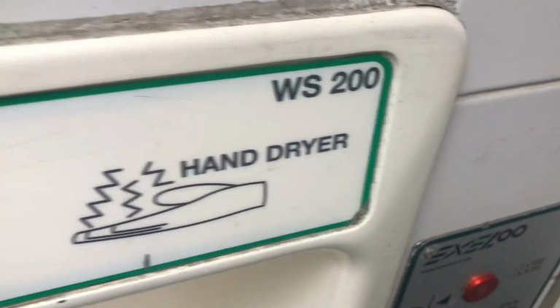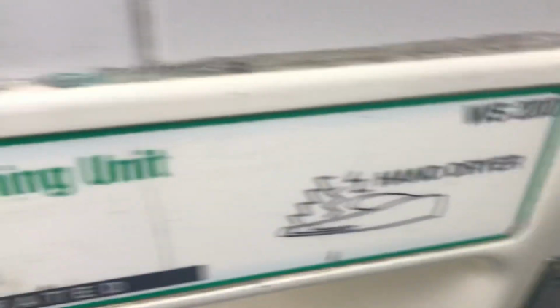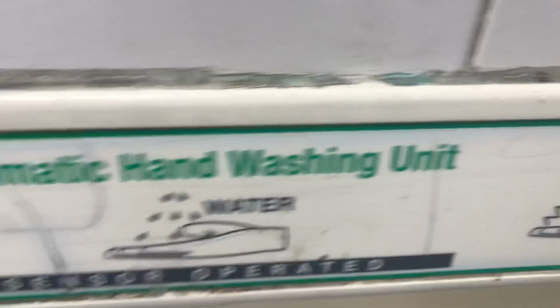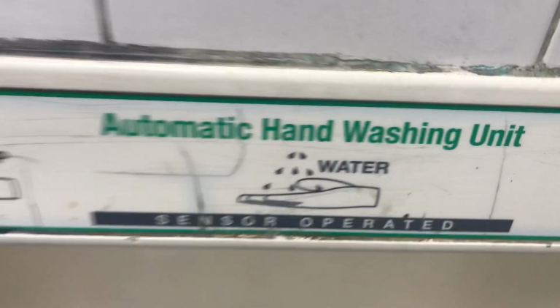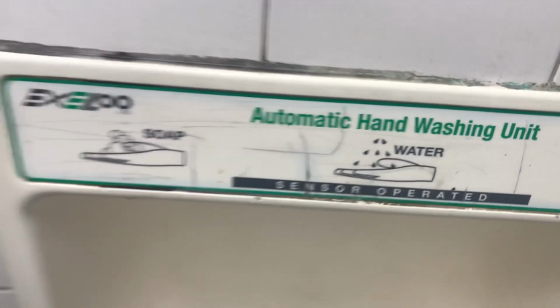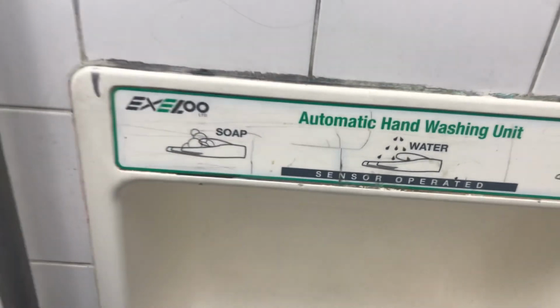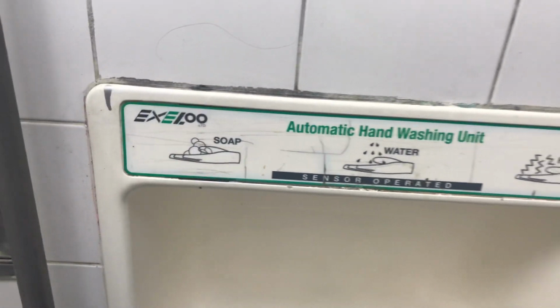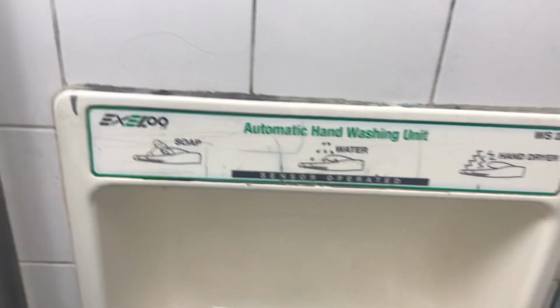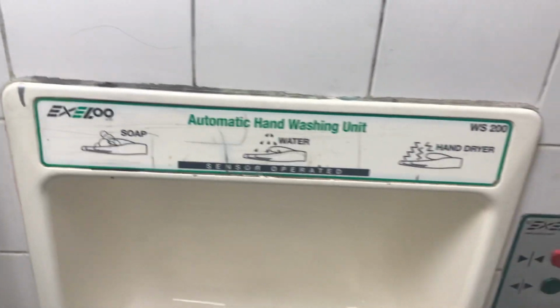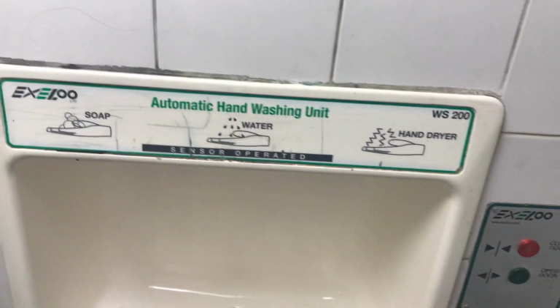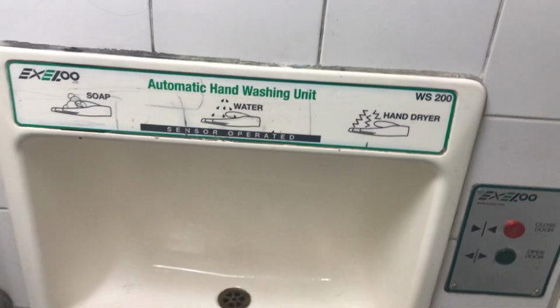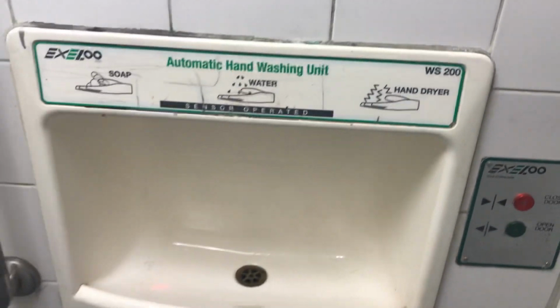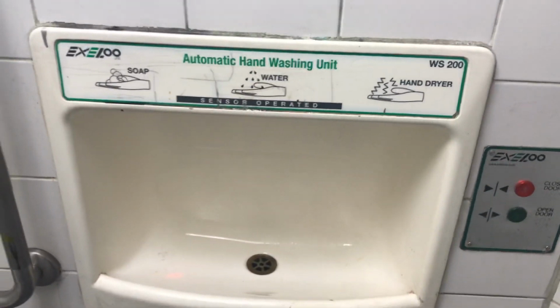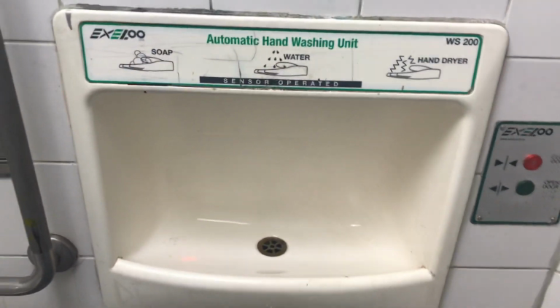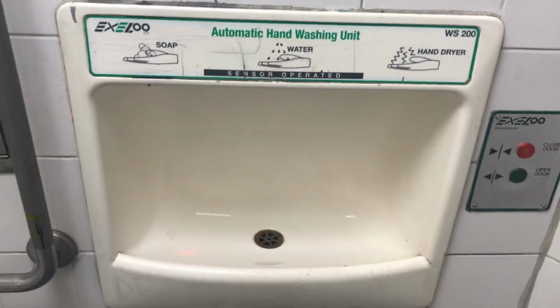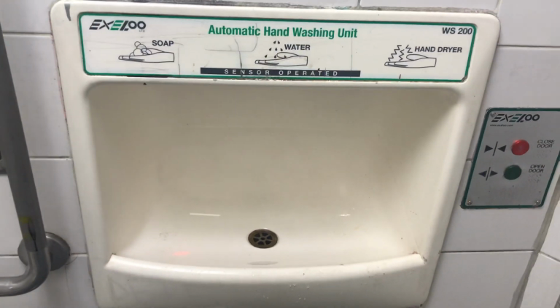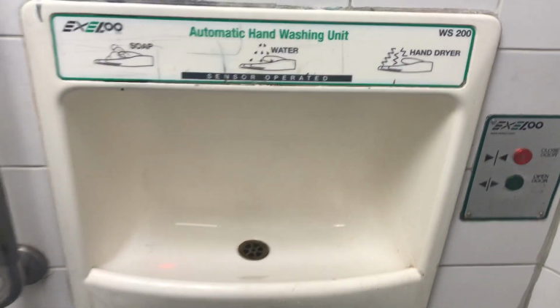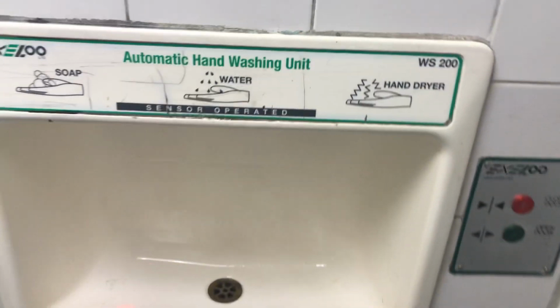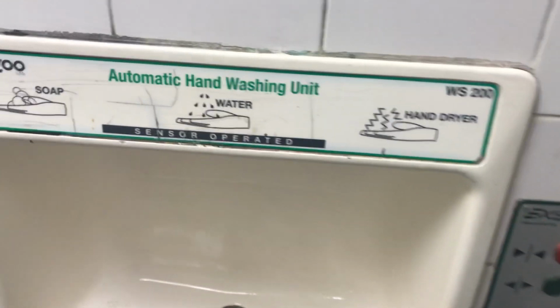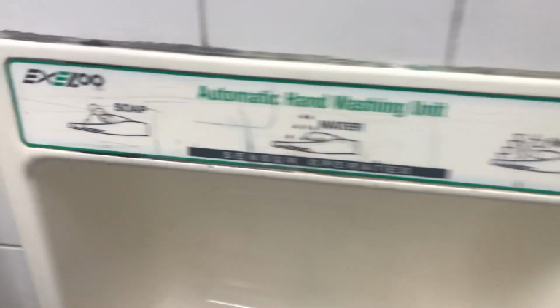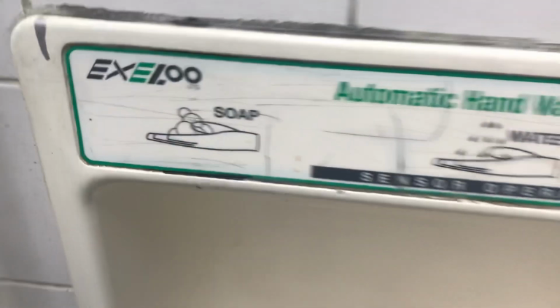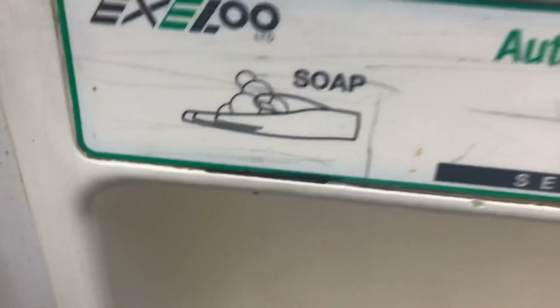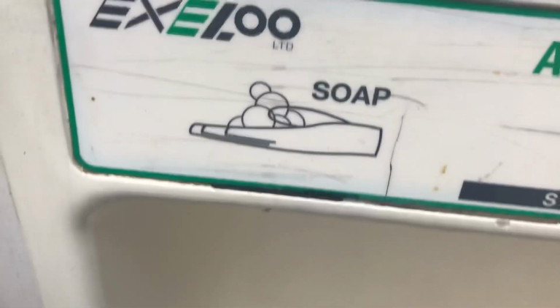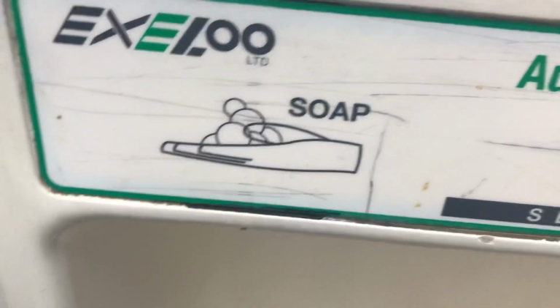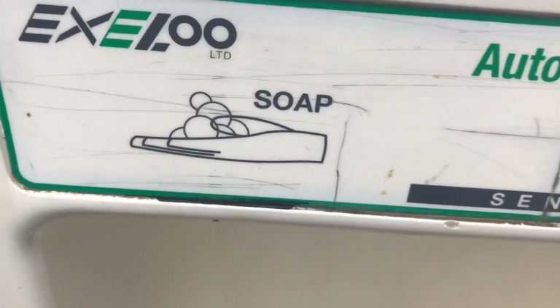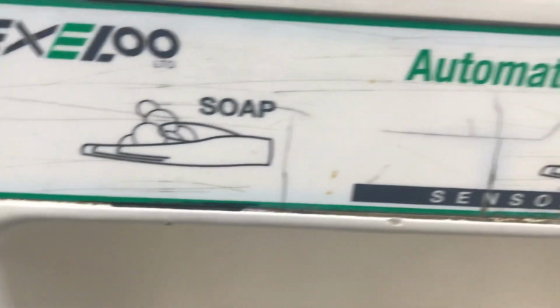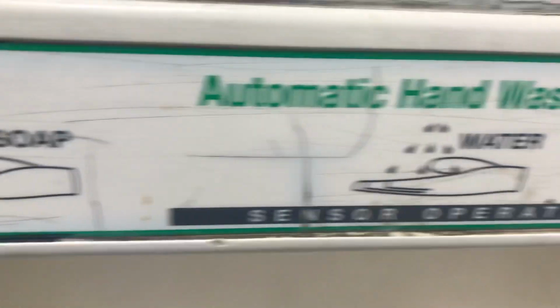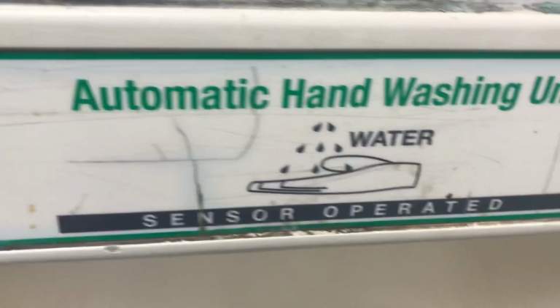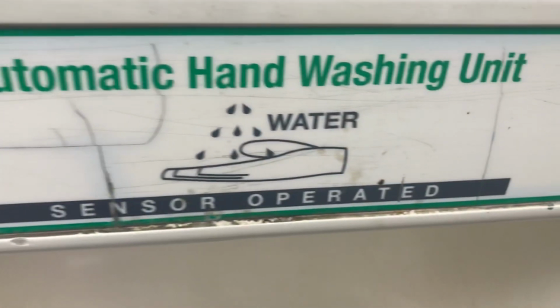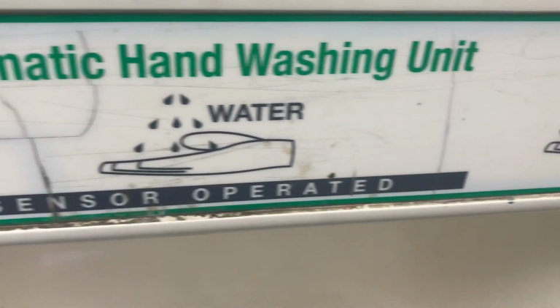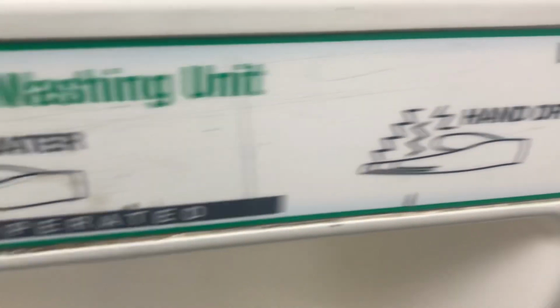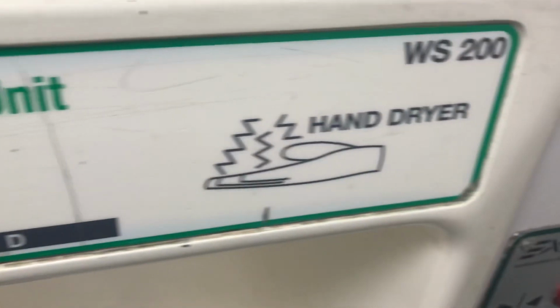So this is a rebadged Diraclens WS200 Sink and Hand Dryer, as you can see. We have the soap right there, then we have the water, then we have the hand dryer.